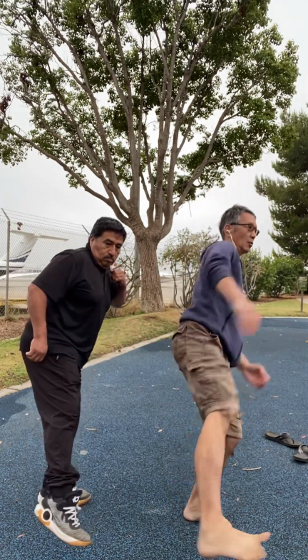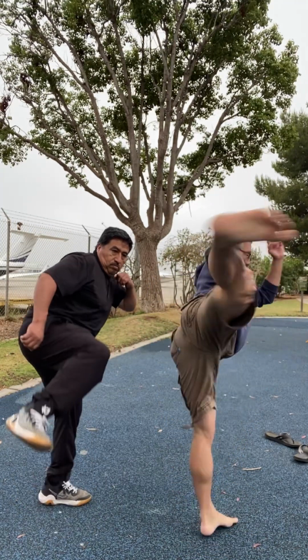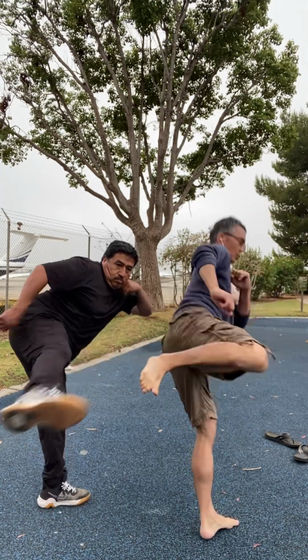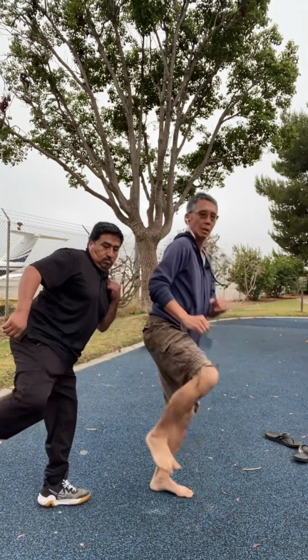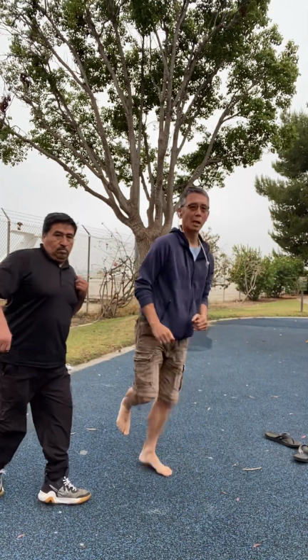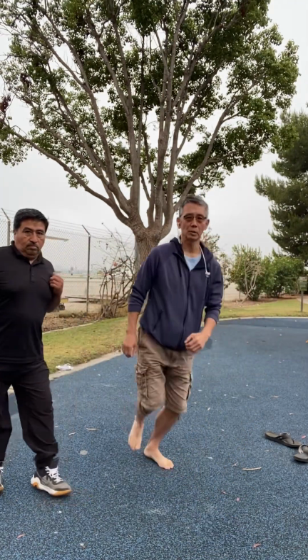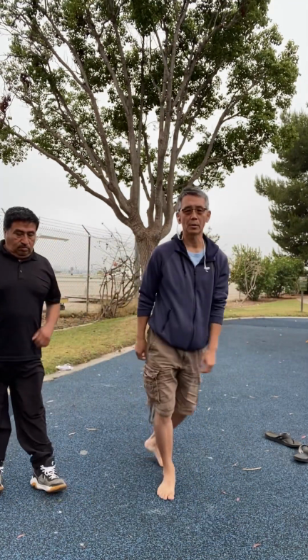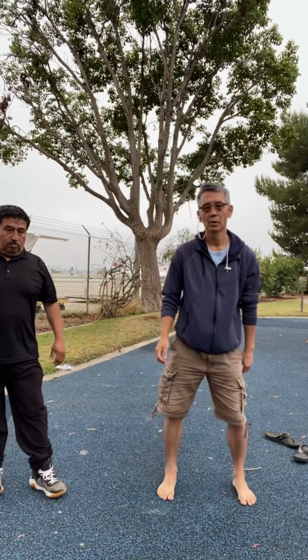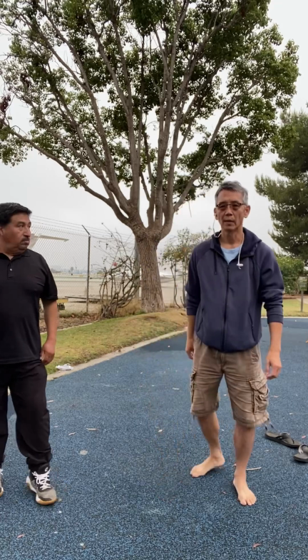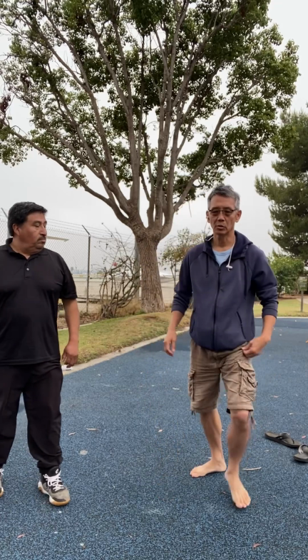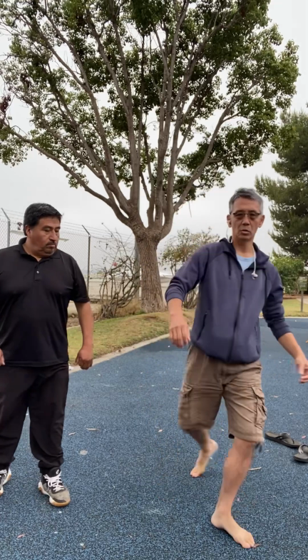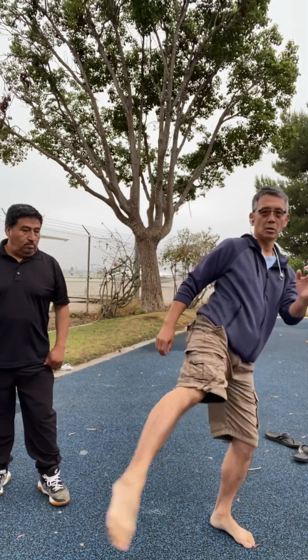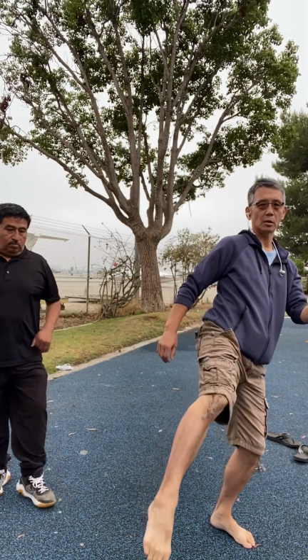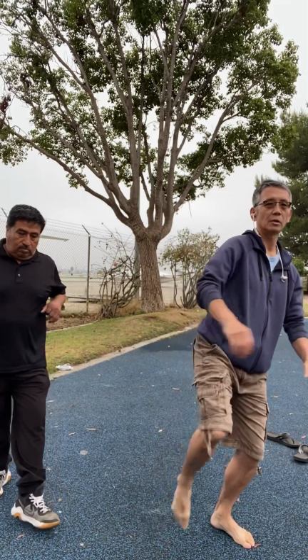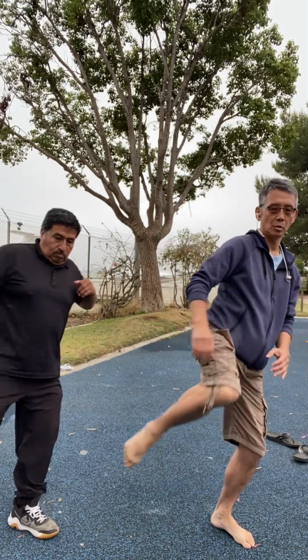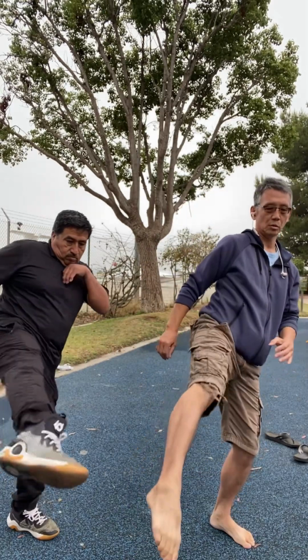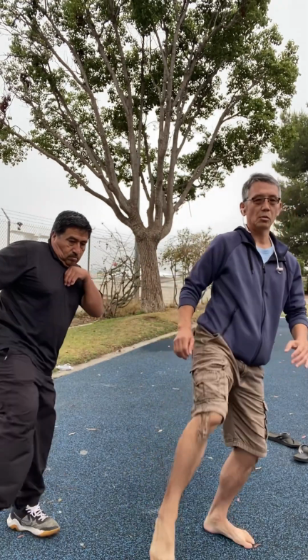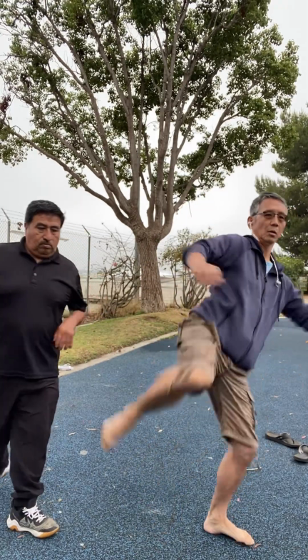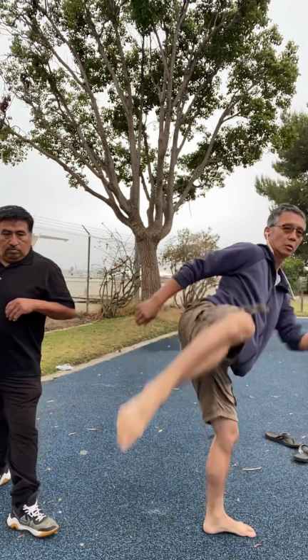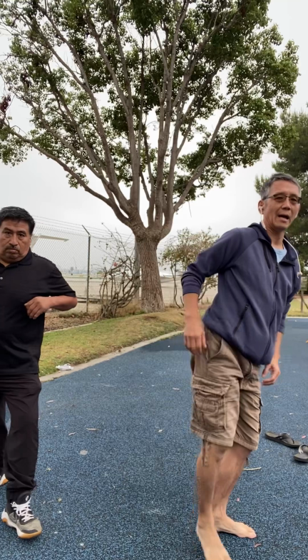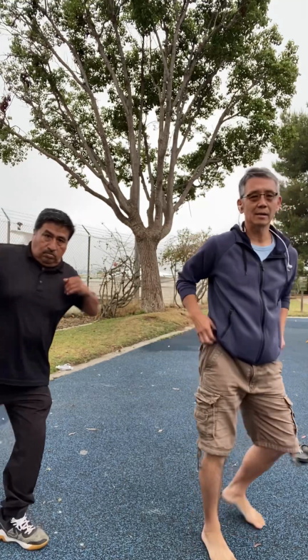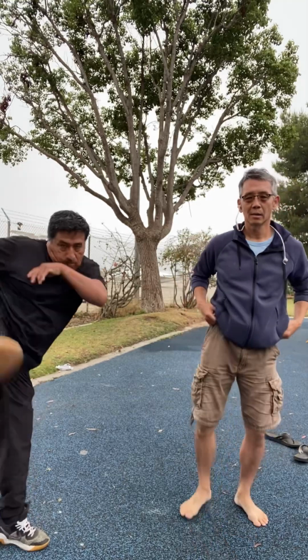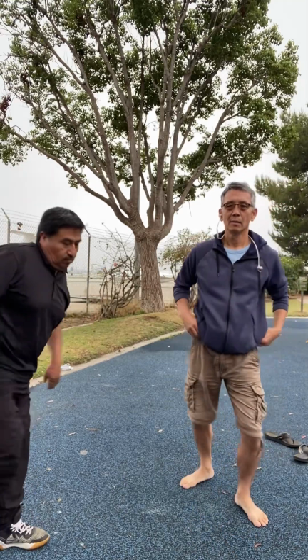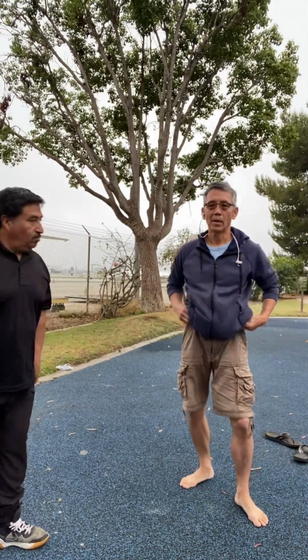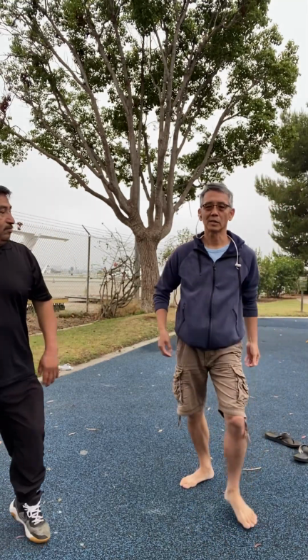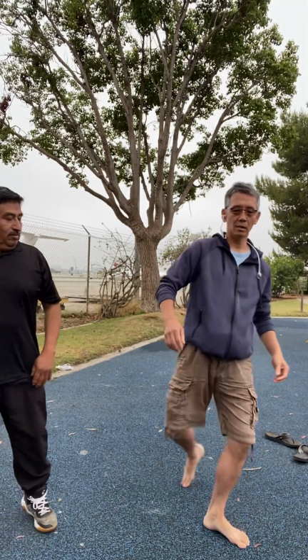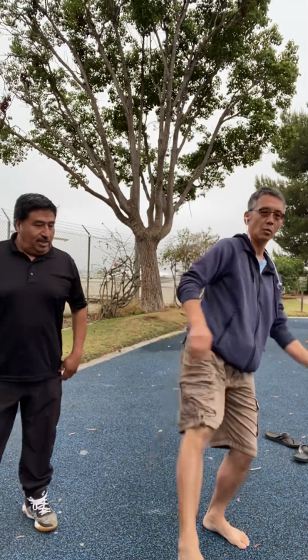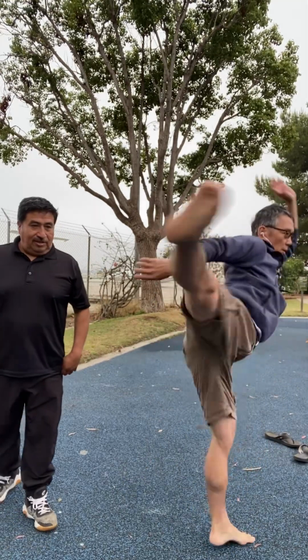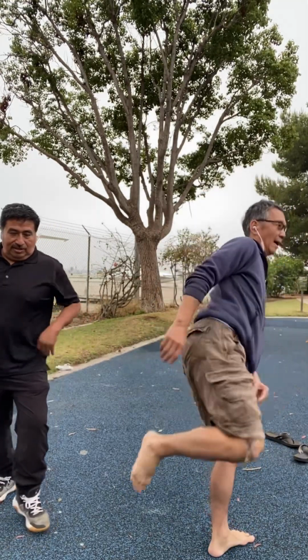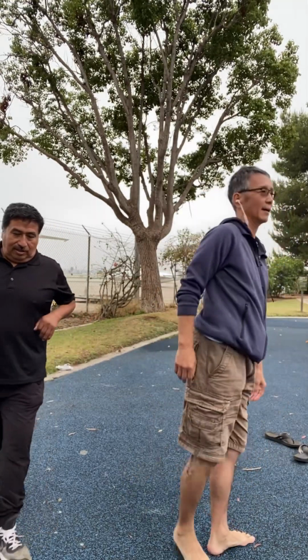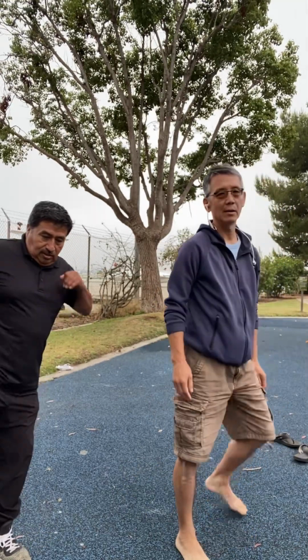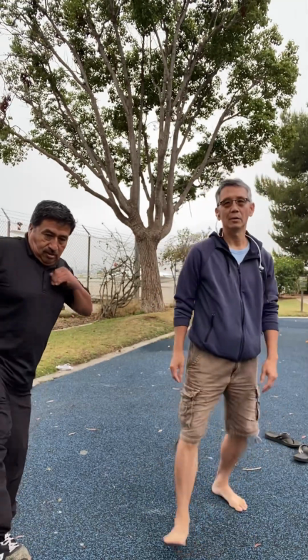Same thing with low kick, side kick, low kick — and you come up to the top. Then you go to the left, to the low, to the high, and just falling down — low, high.